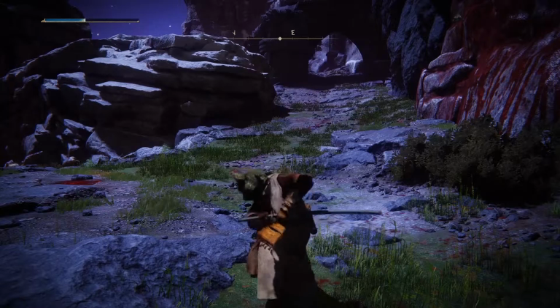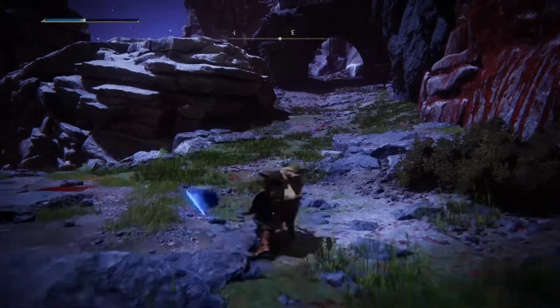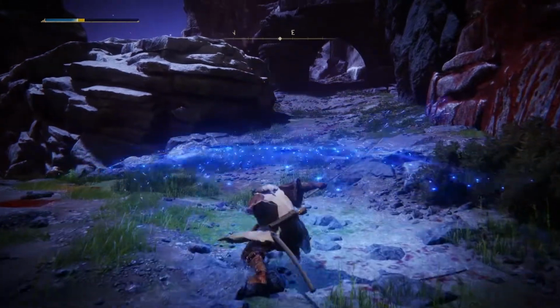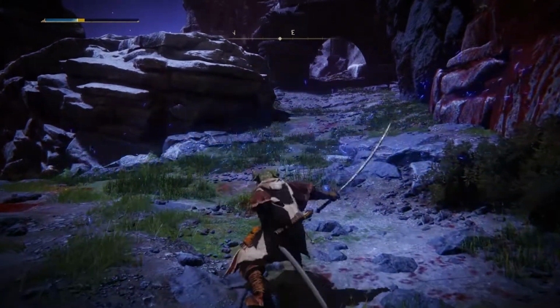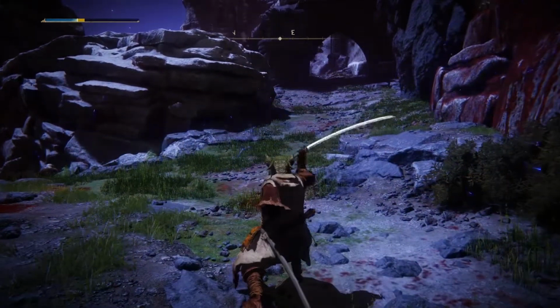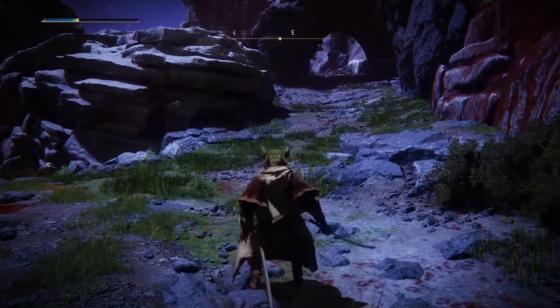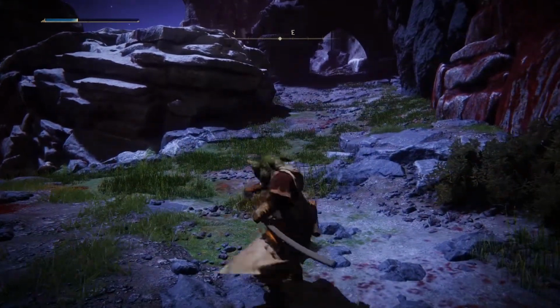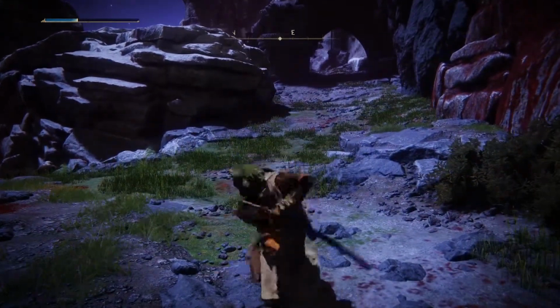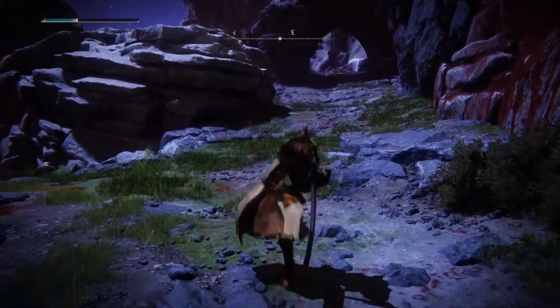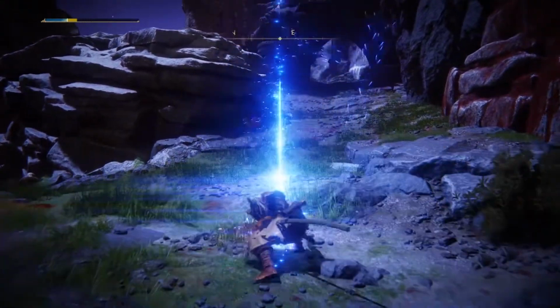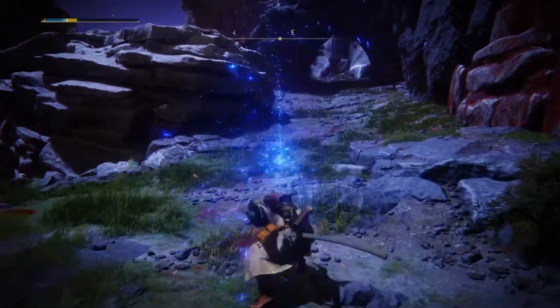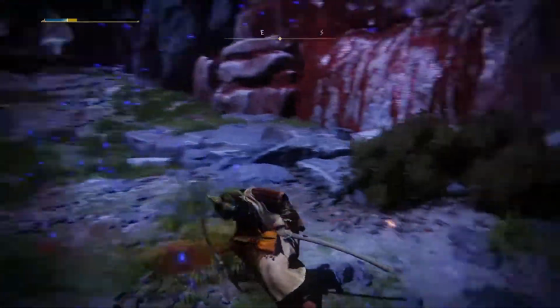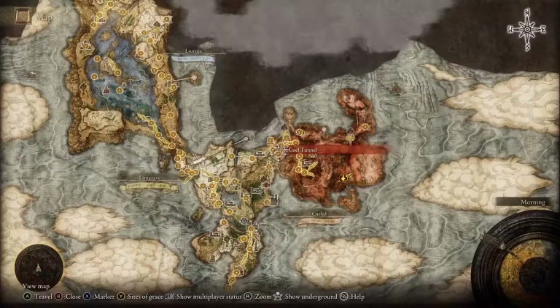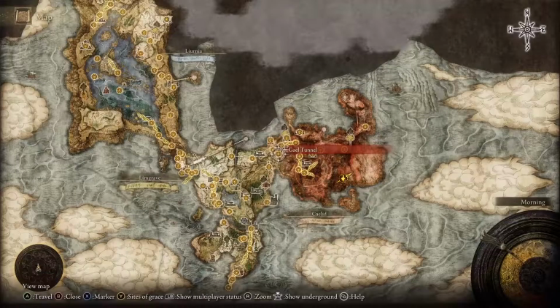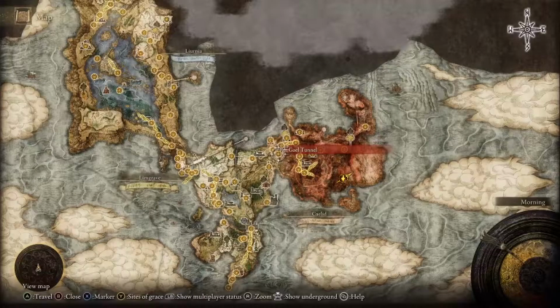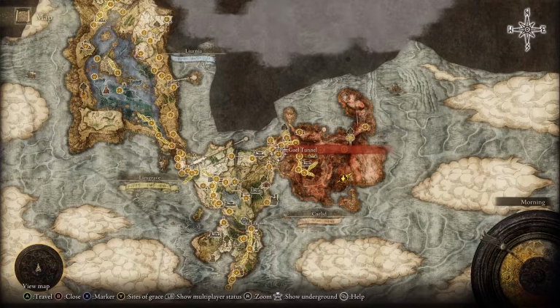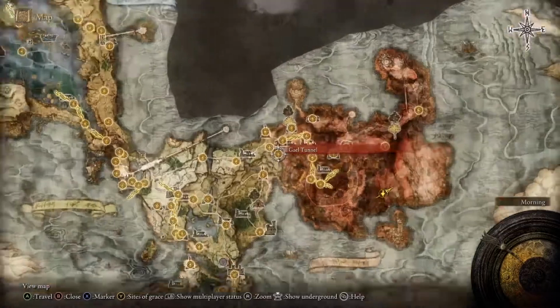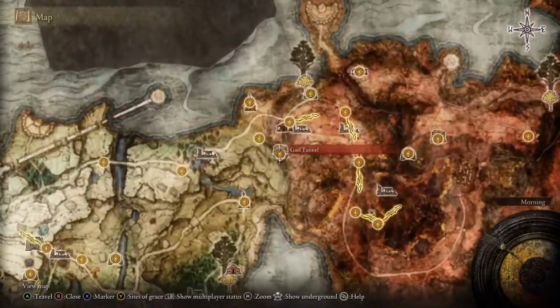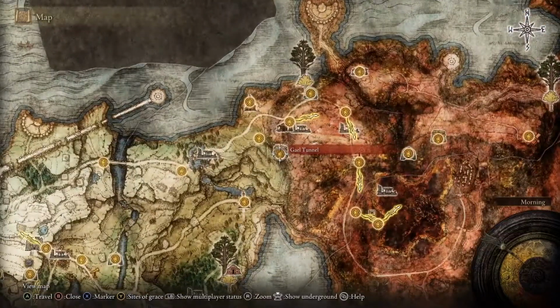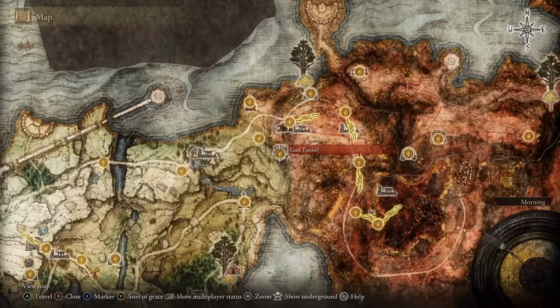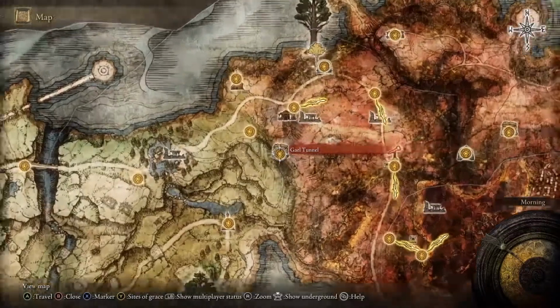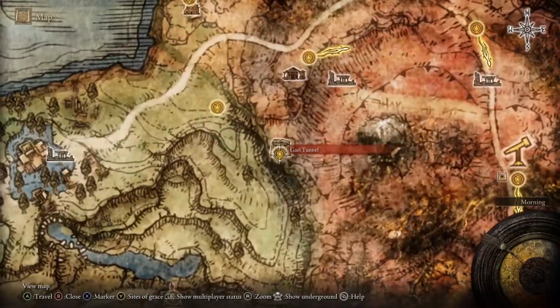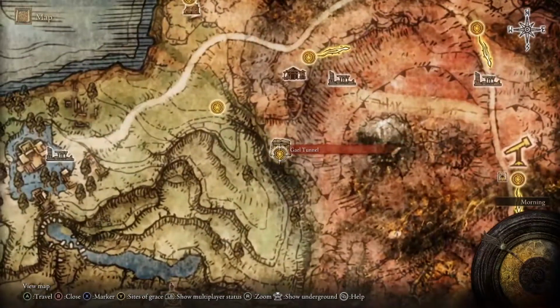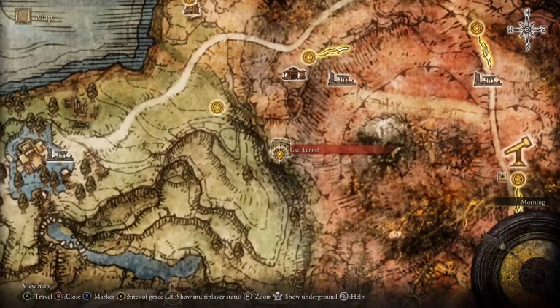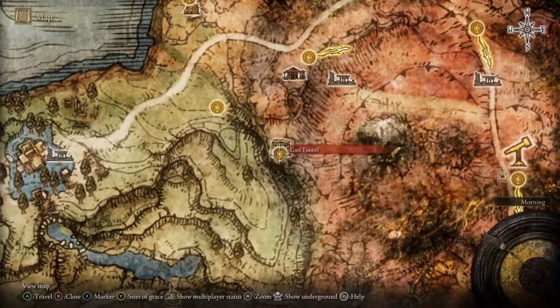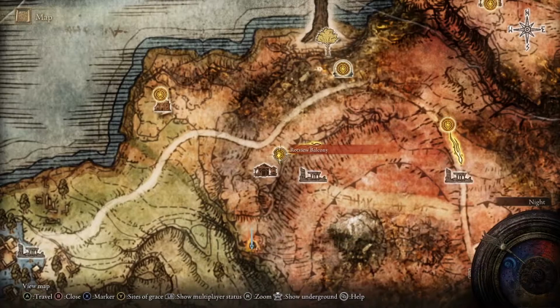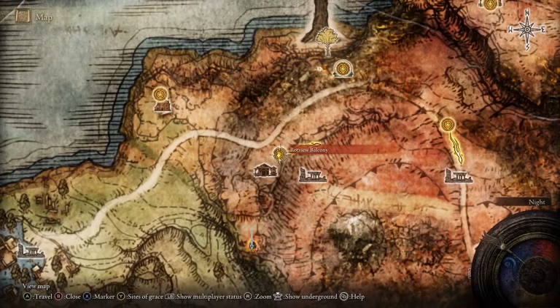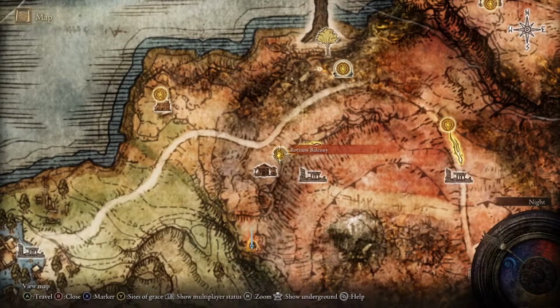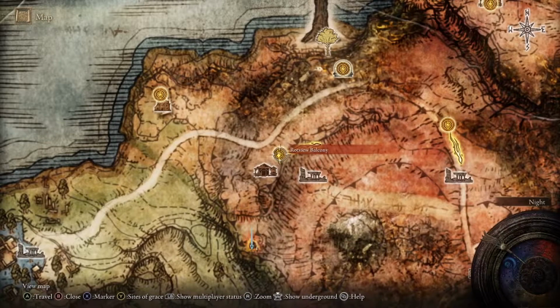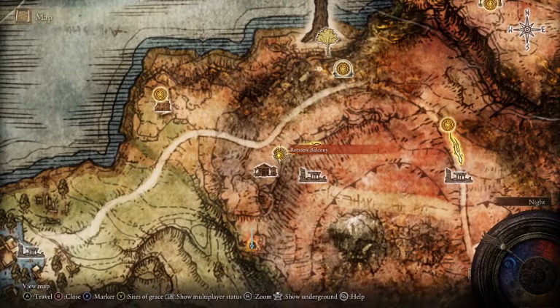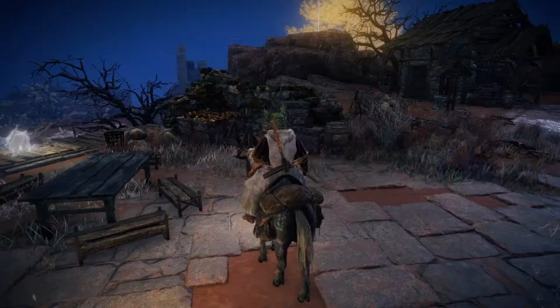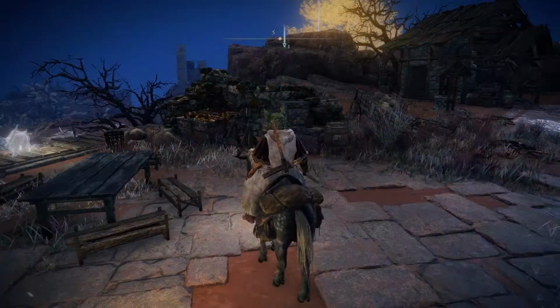Hey guys, Adam Hart here. To get the Moonvale Katana, go to Gale Tunnel, which will be an orange circle on your map if you haven't gone there already. We're going to be traveling from Rotview Balcony Site of Grace.